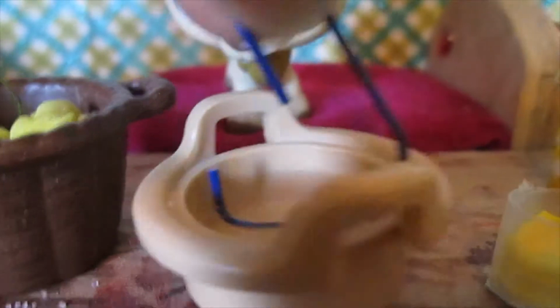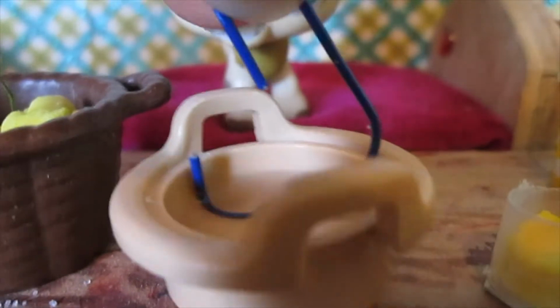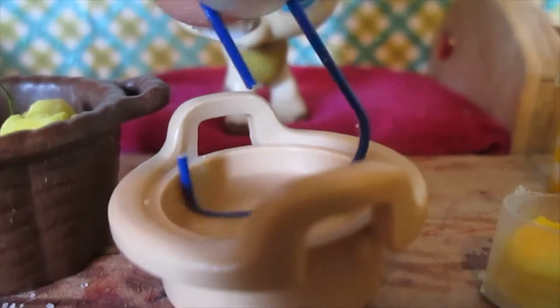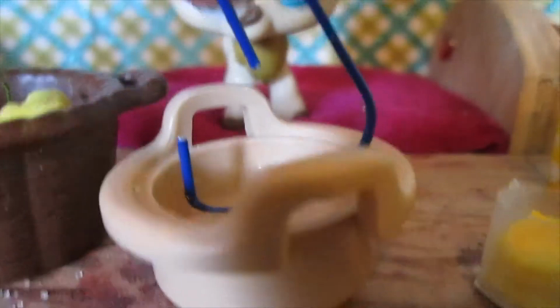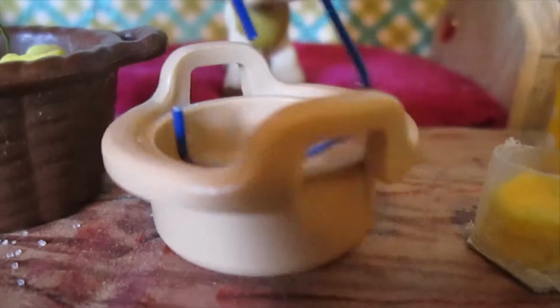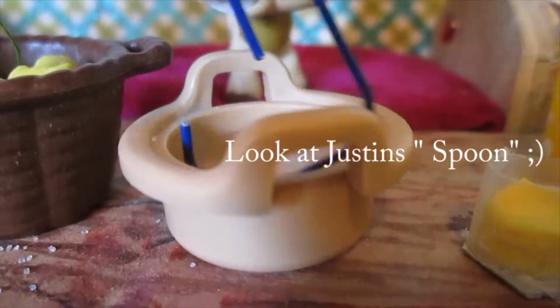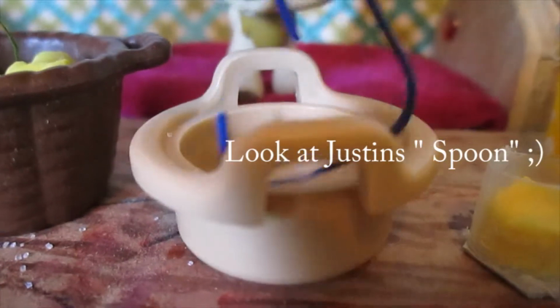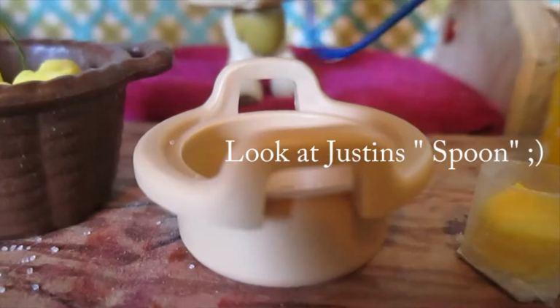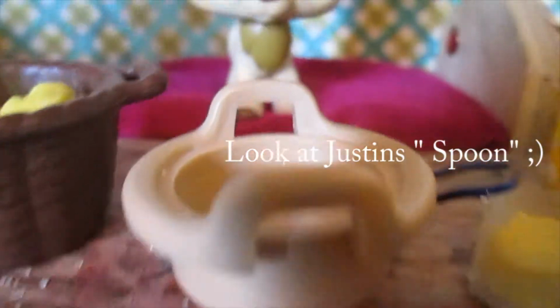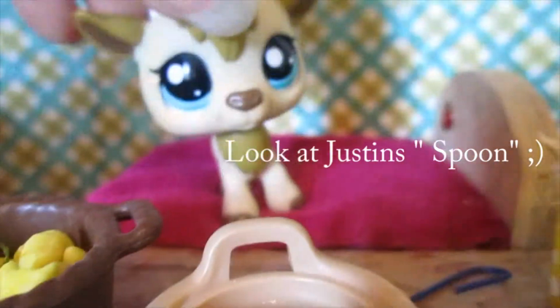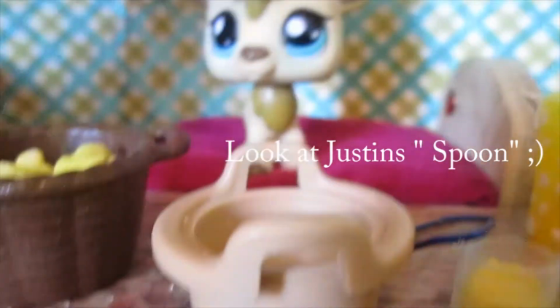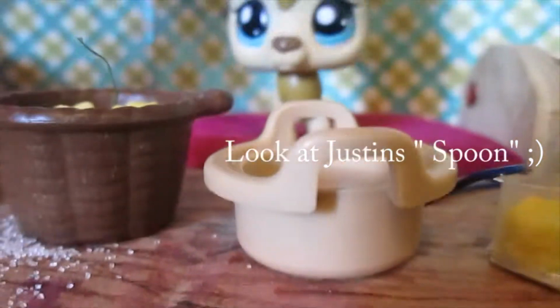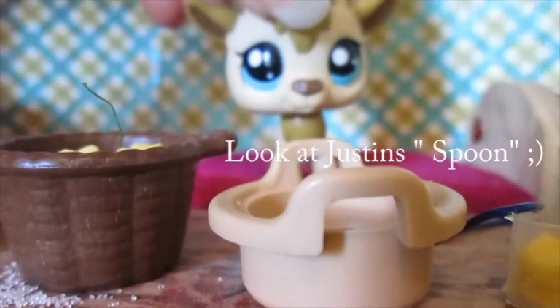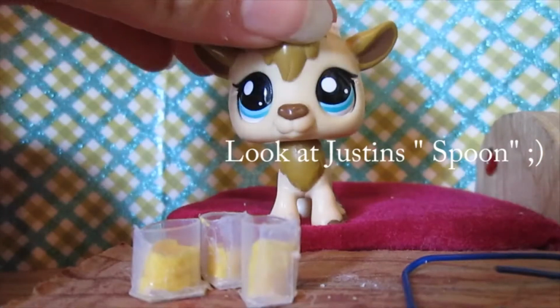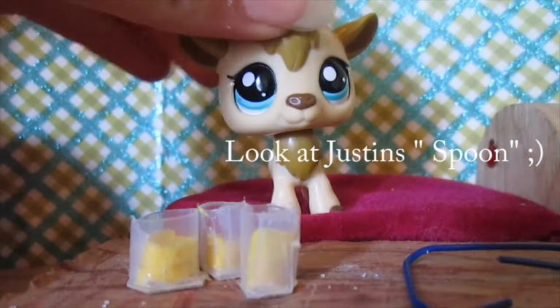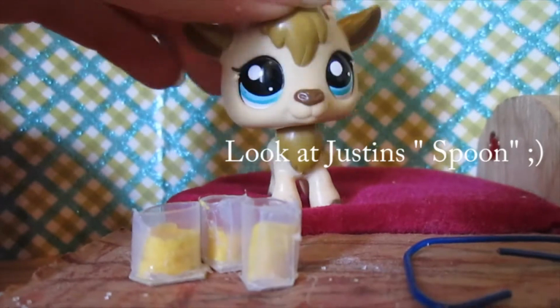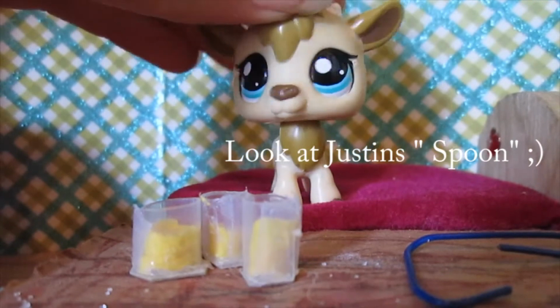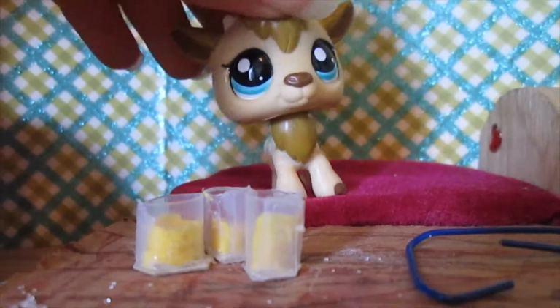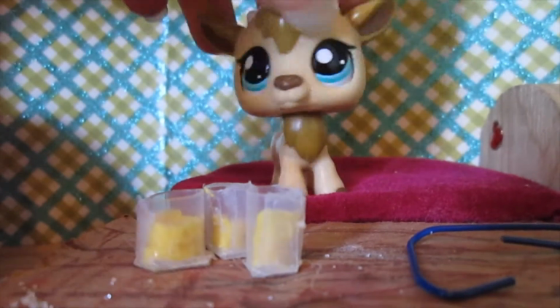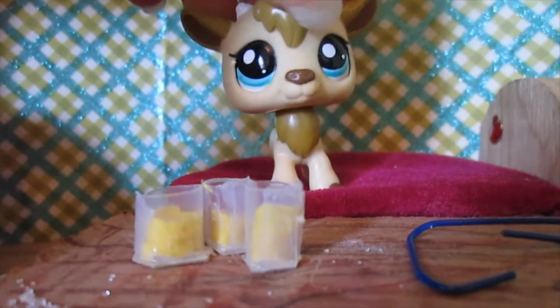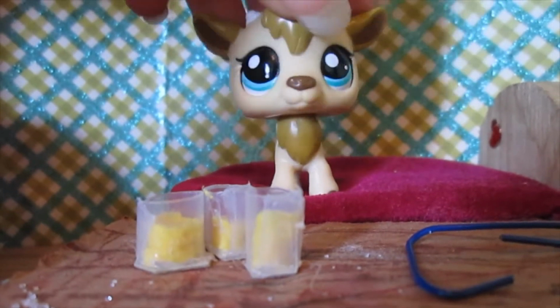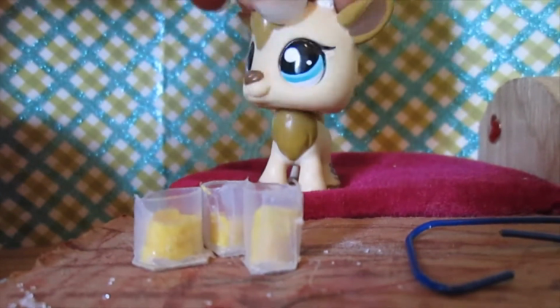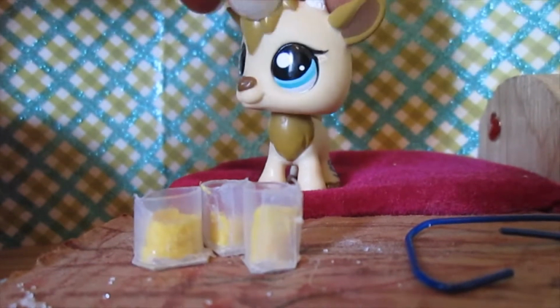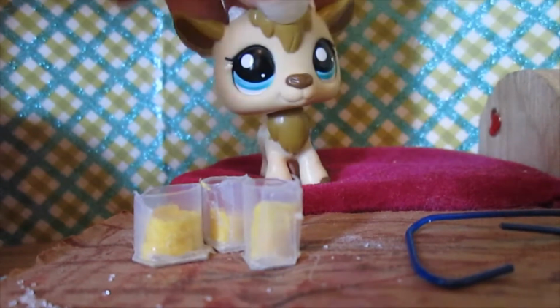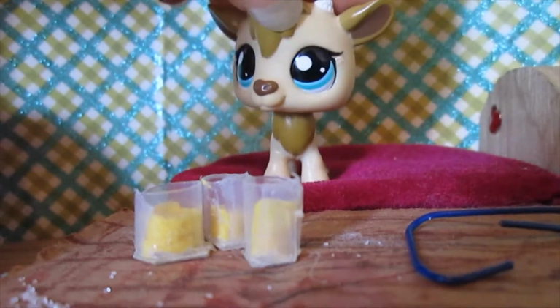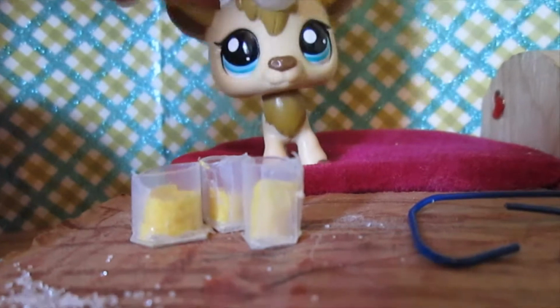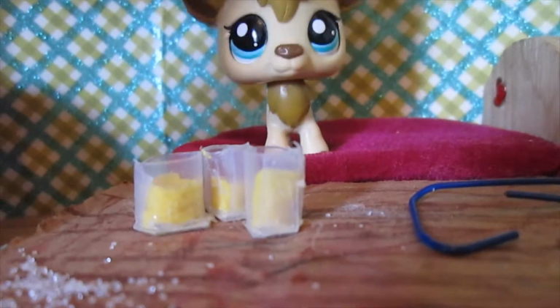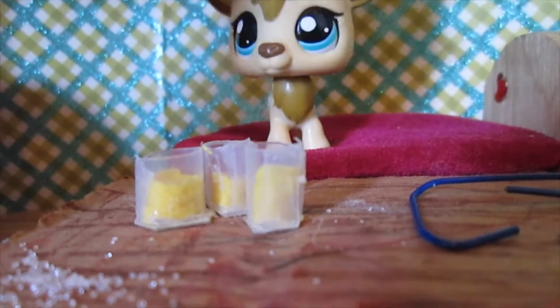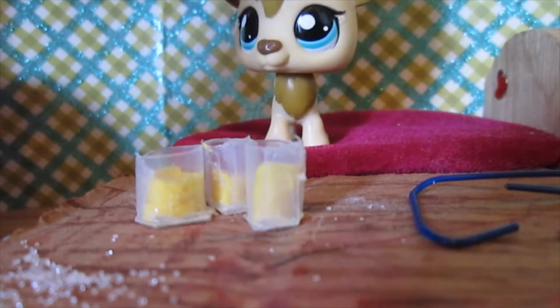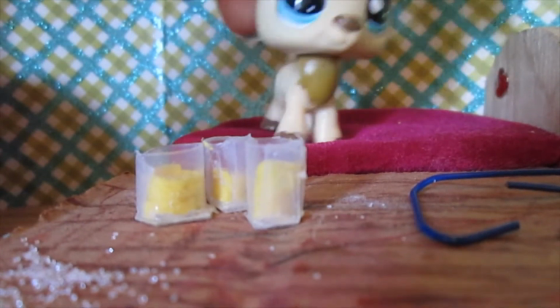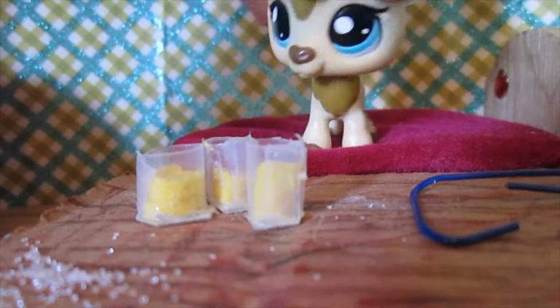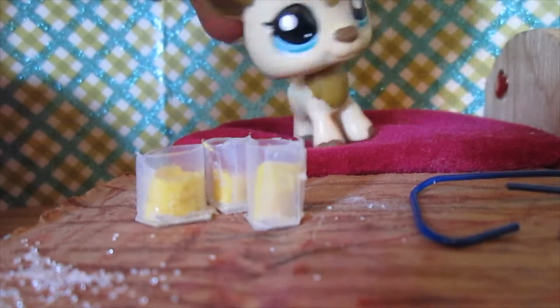You can also add melted honey to this. And there you have it. That was so simple, wasn't it?